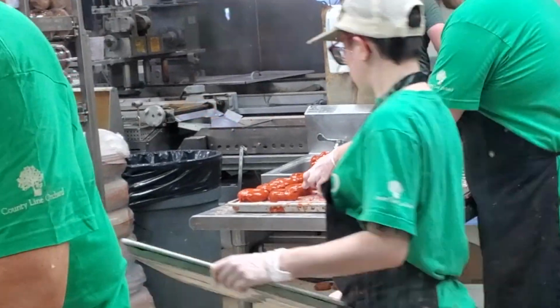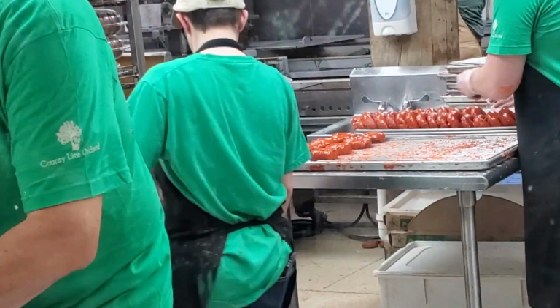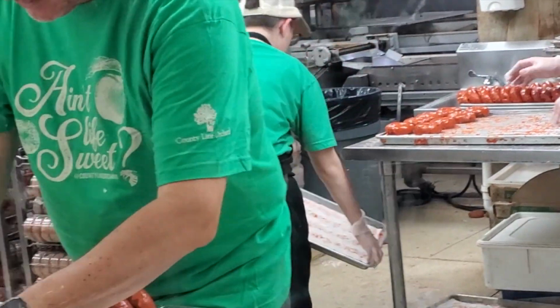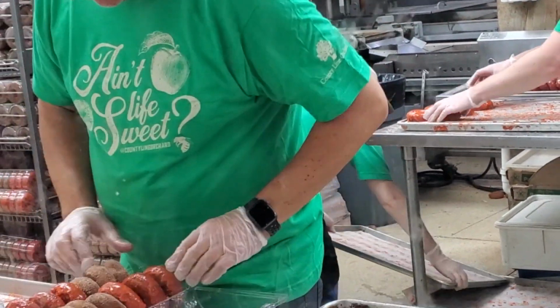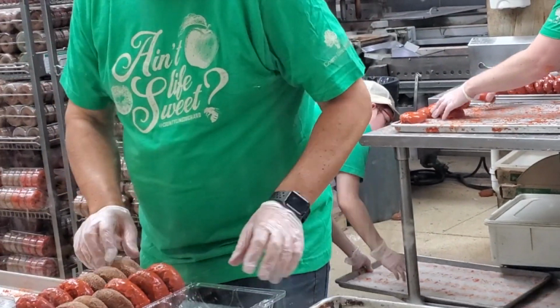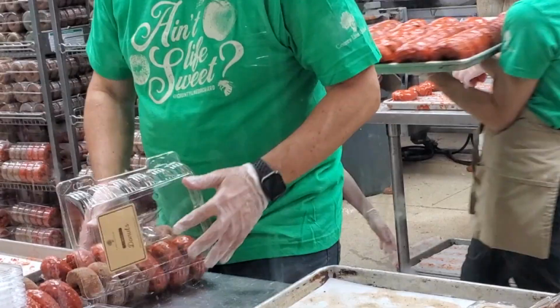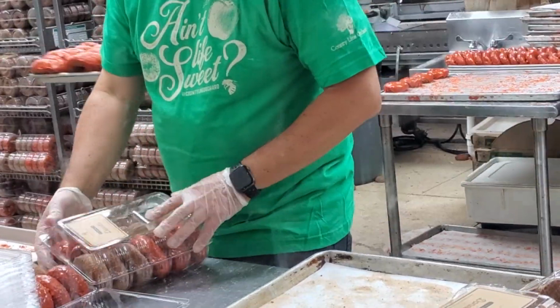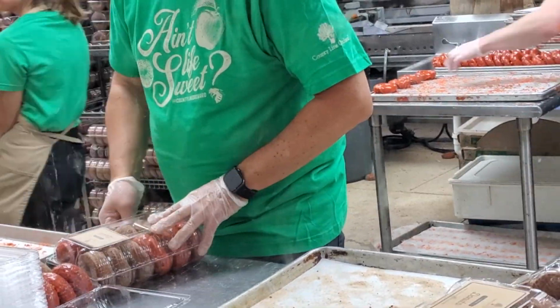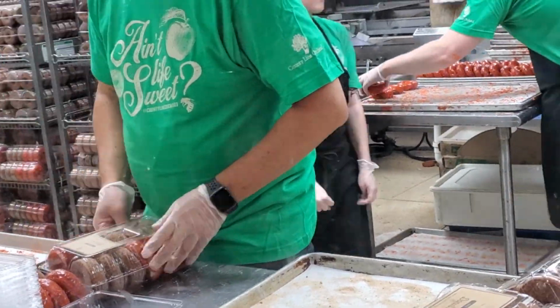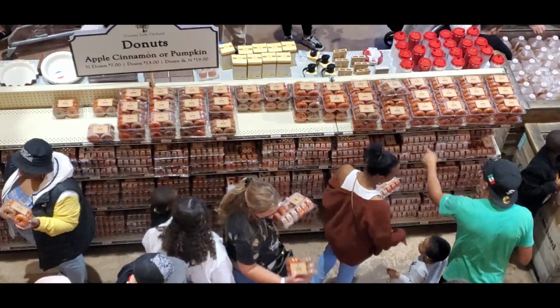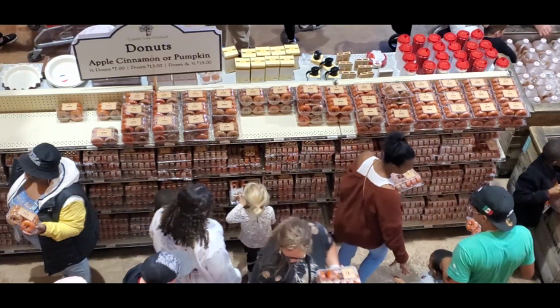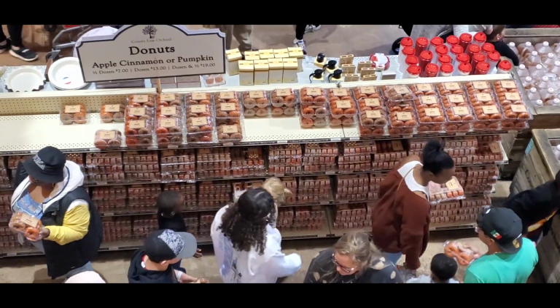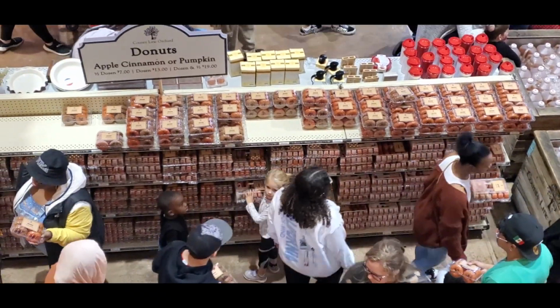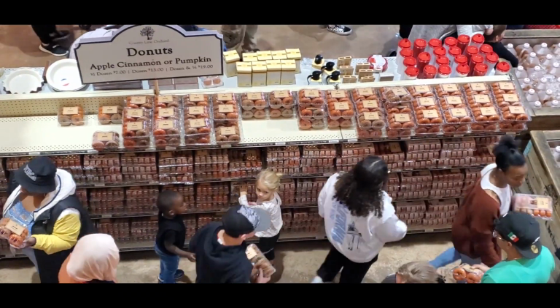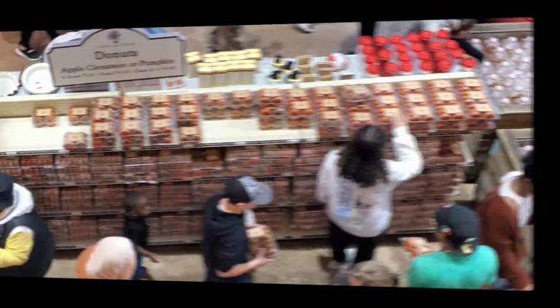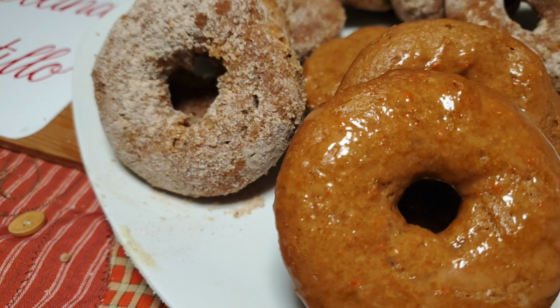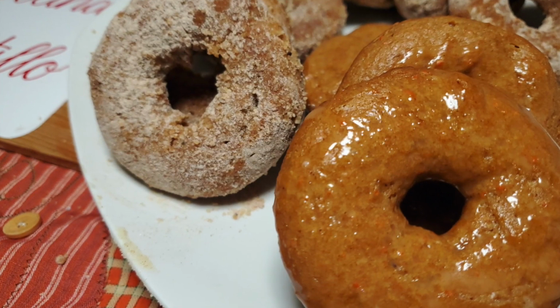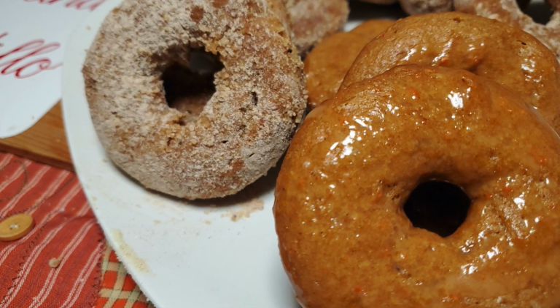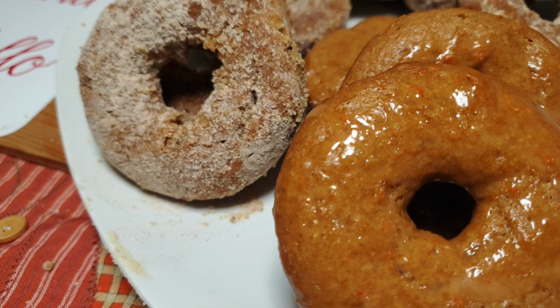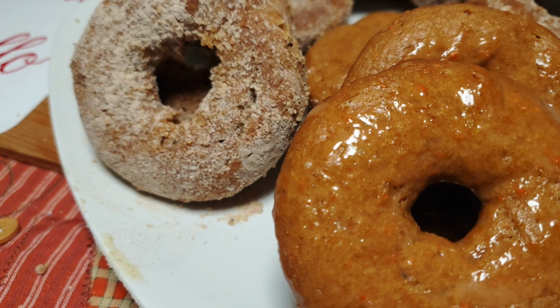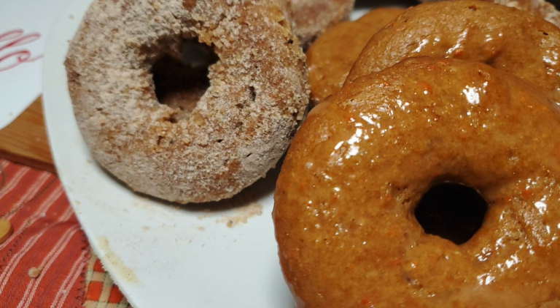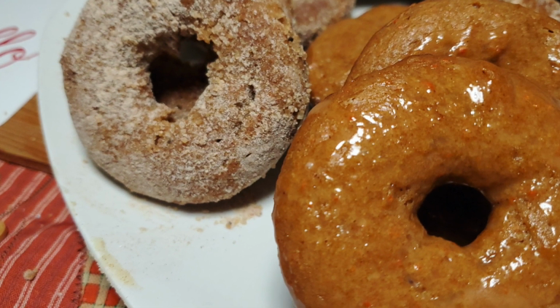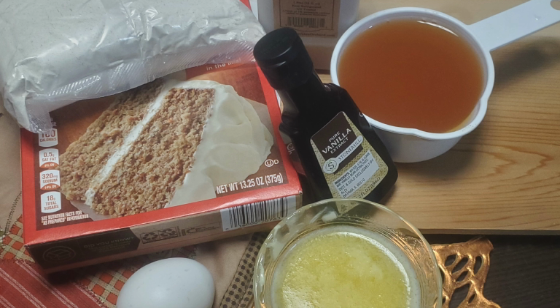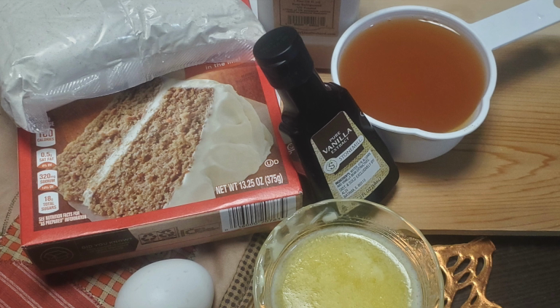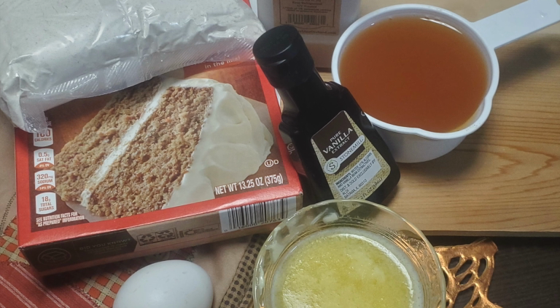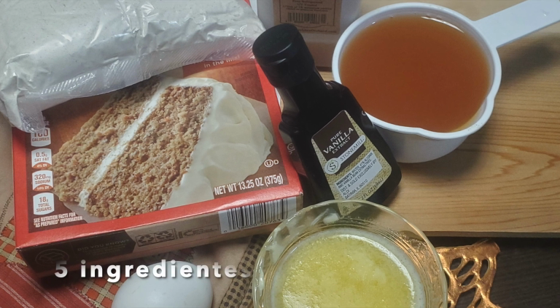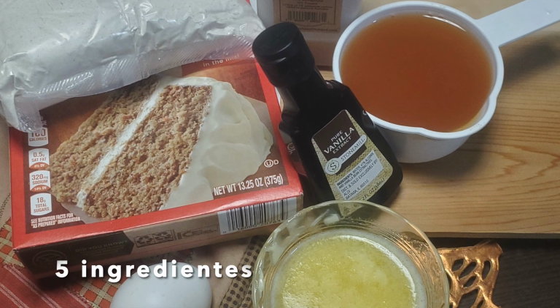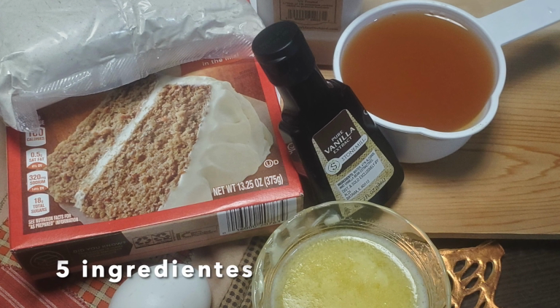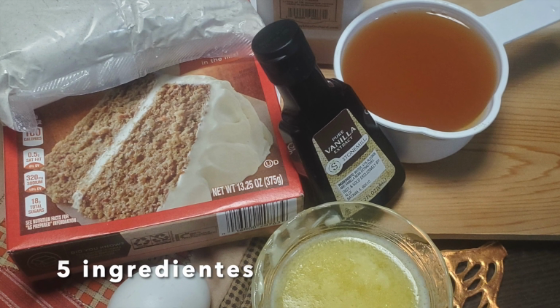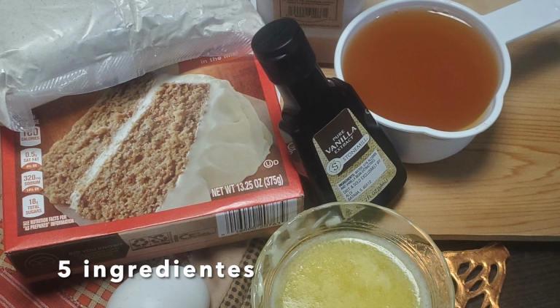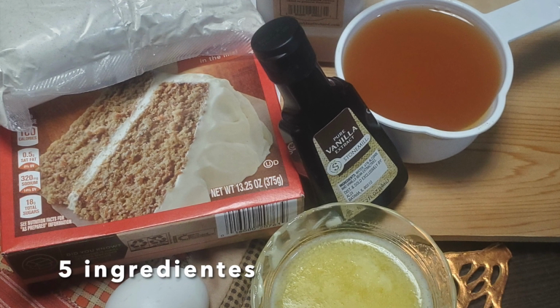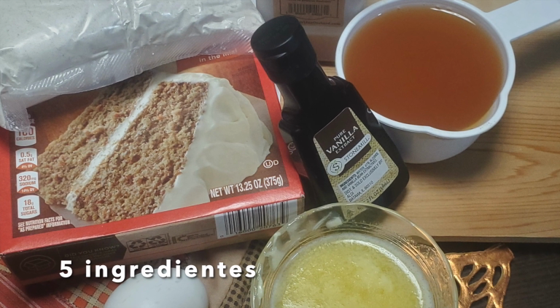Calentitas y fresquecitas son las preferidas de todos. Hoy en Cocina Castillo te presentamos nuestra versión que preparamos solamente con 5 ingredientes.